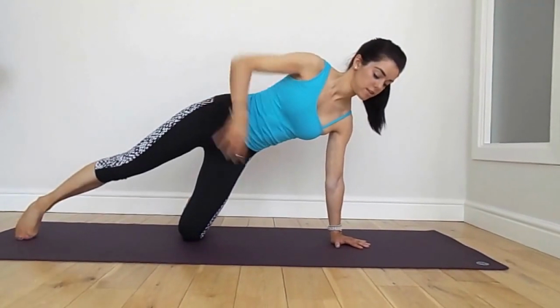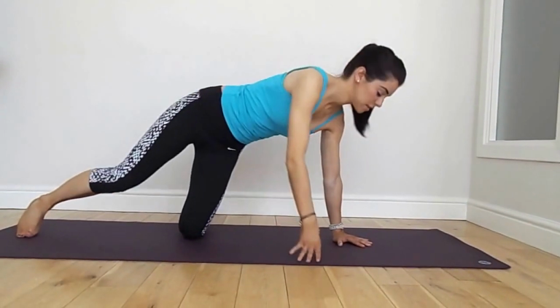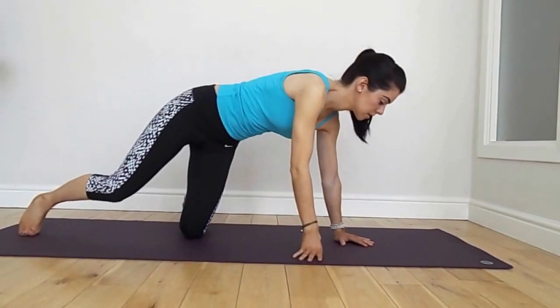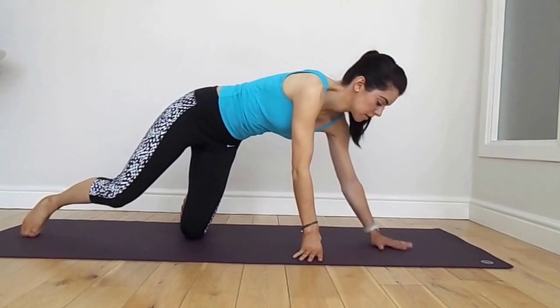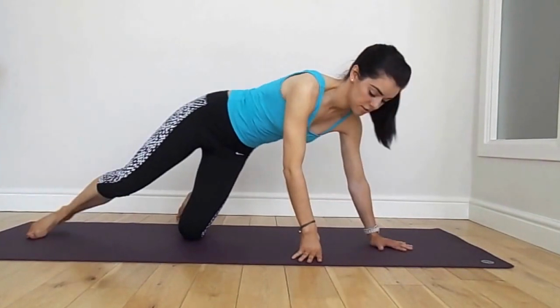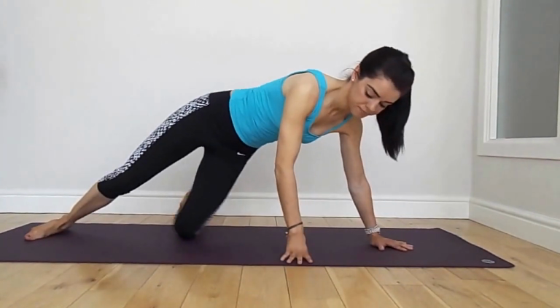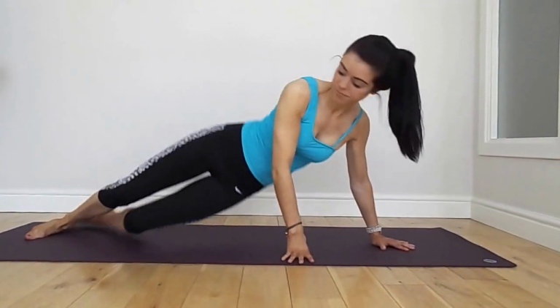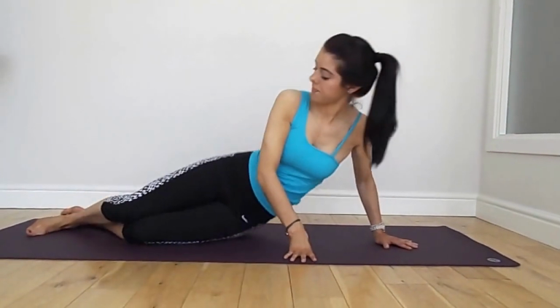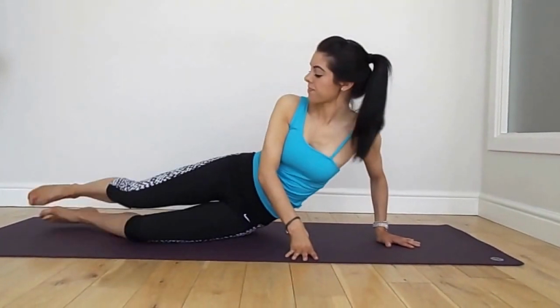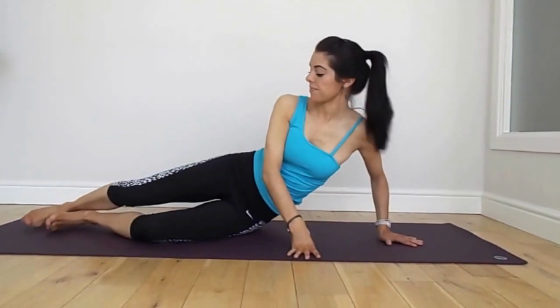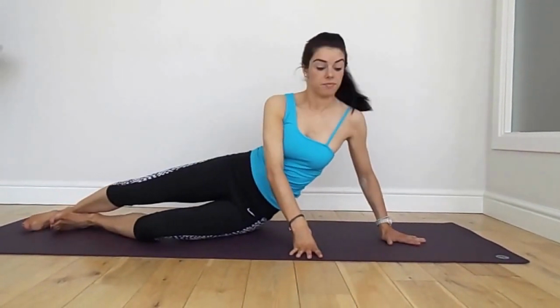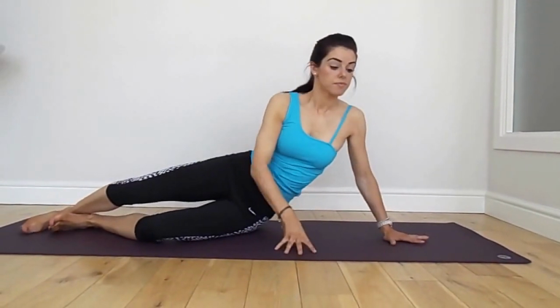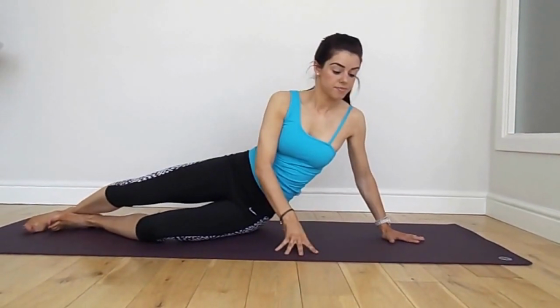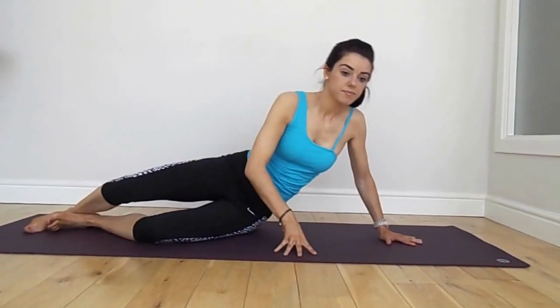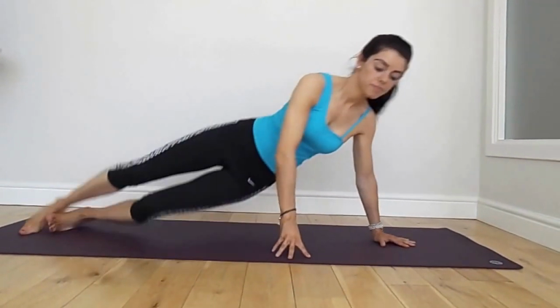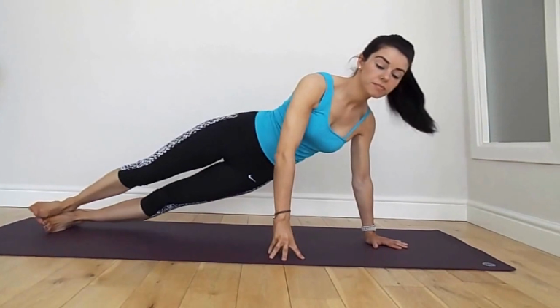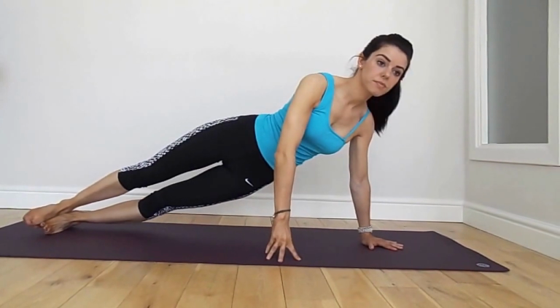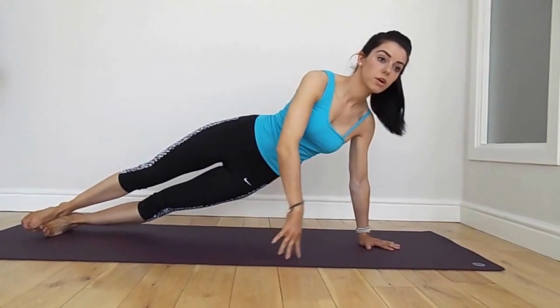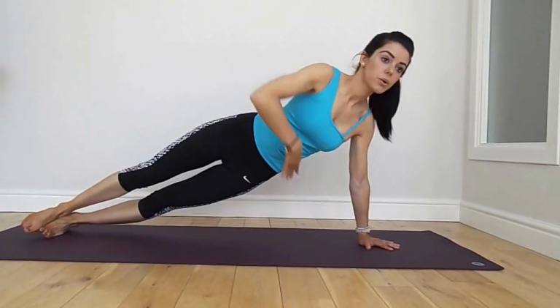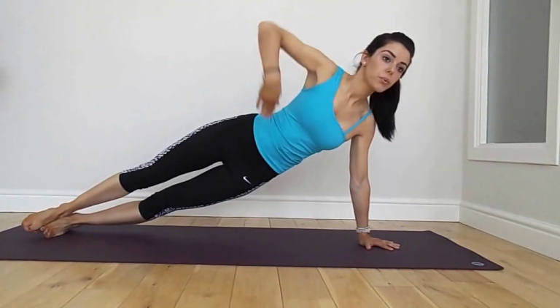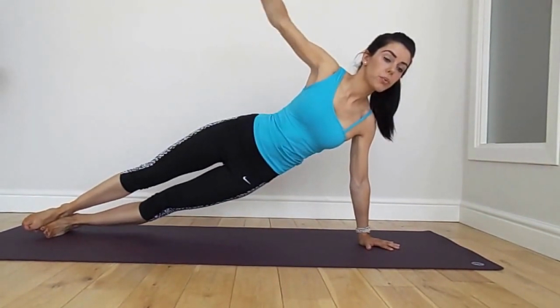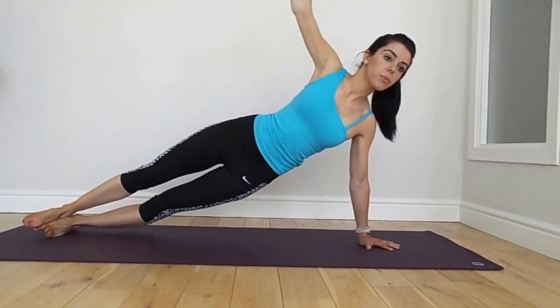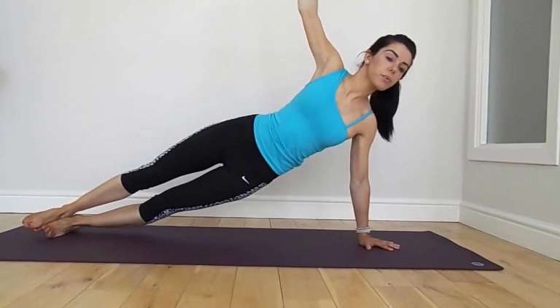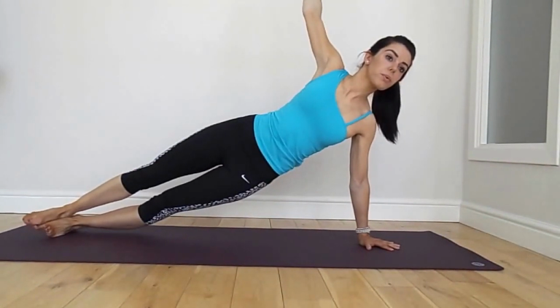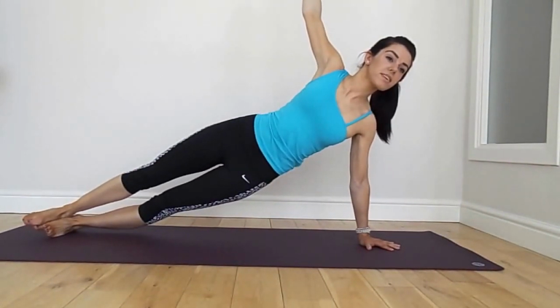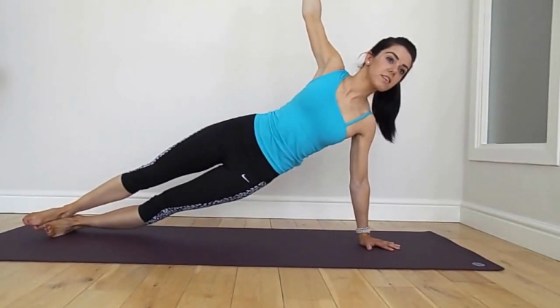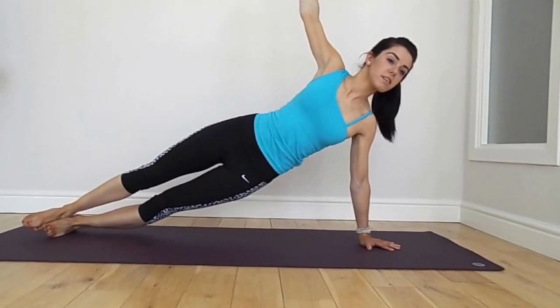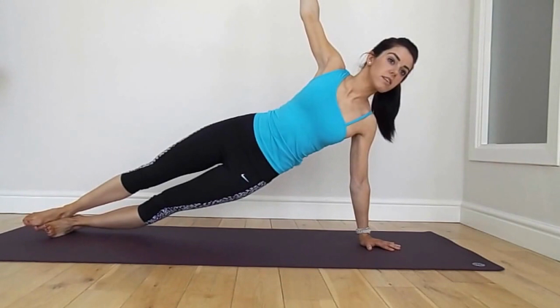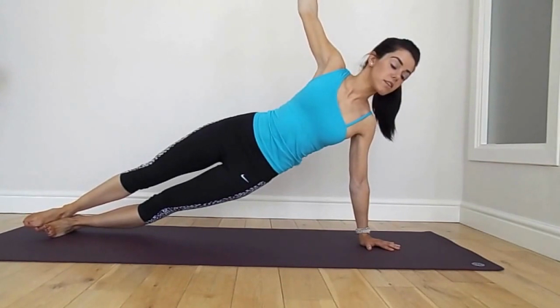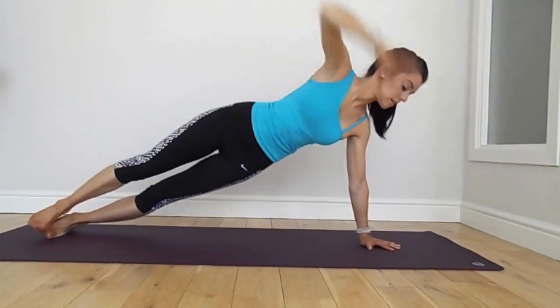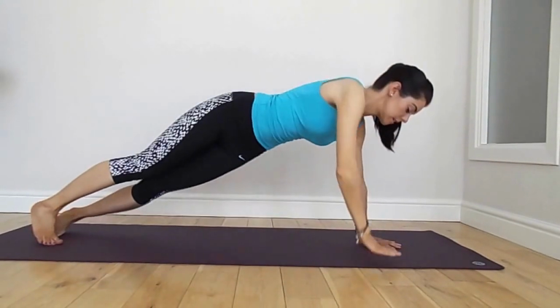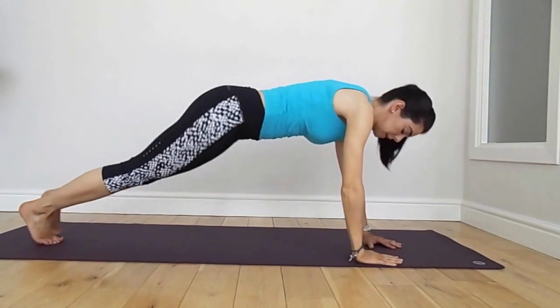Let's get ready for high side plank. Align the feet on top of each other and the shoulder over the wrist. Push up high and lengthen the top arm. Really lift through that lower waist and keep your core engaged.